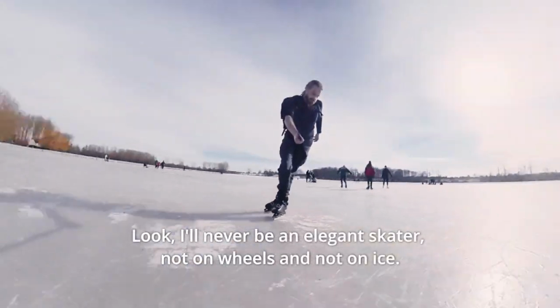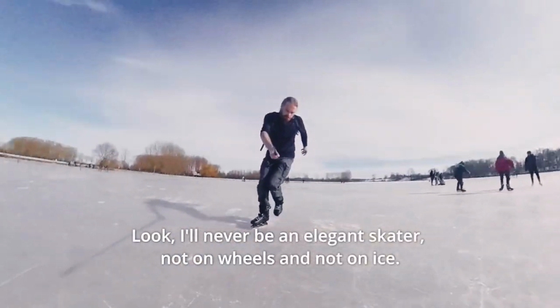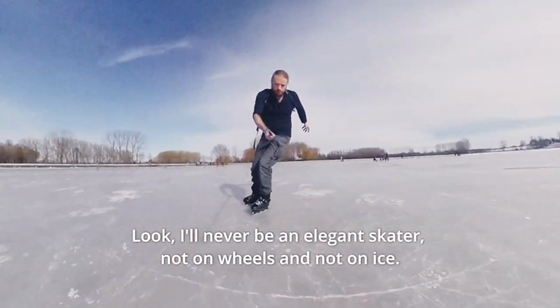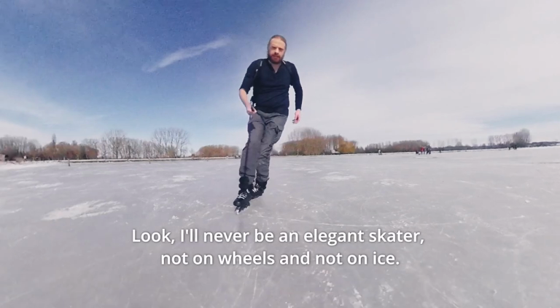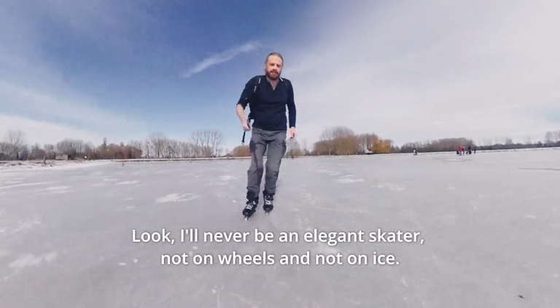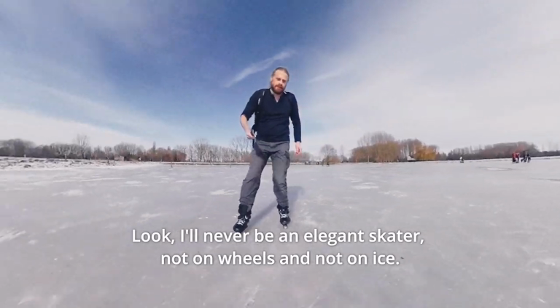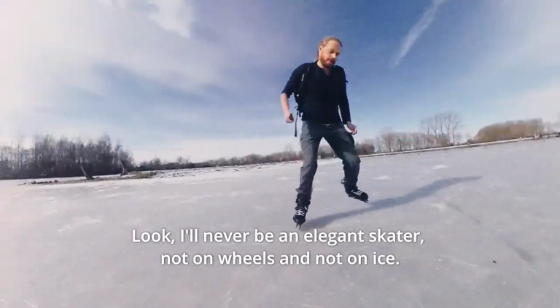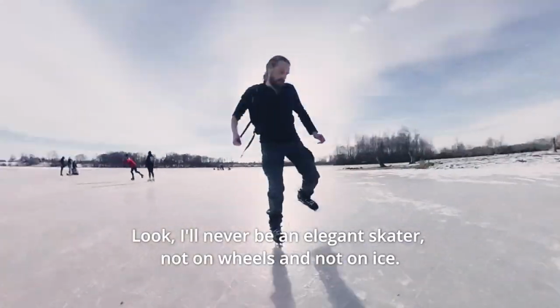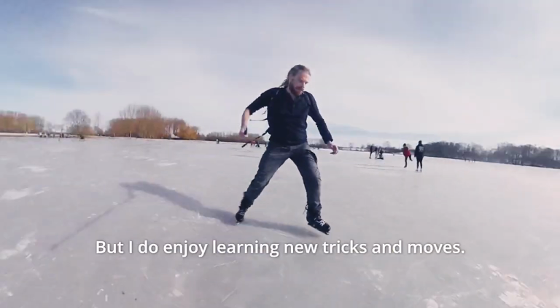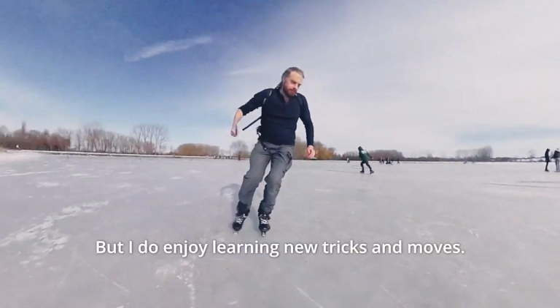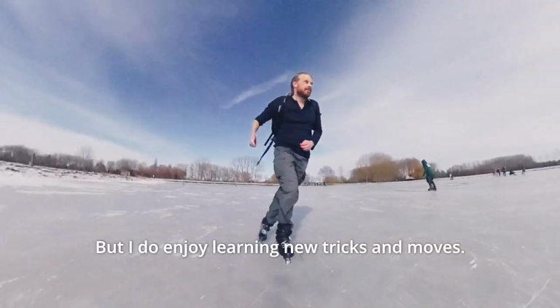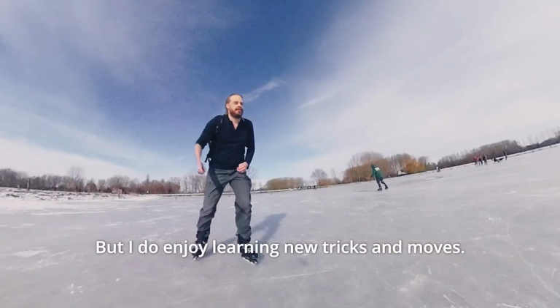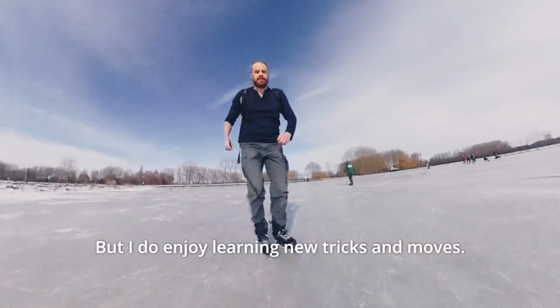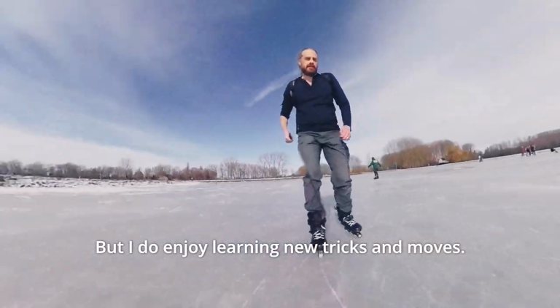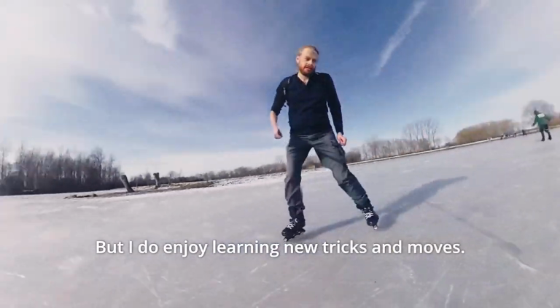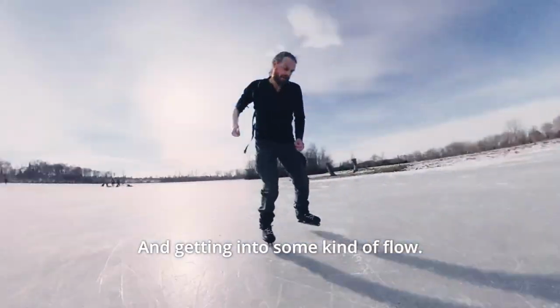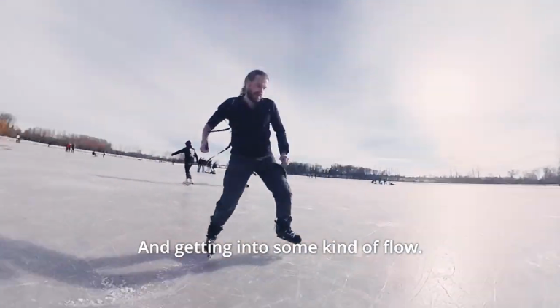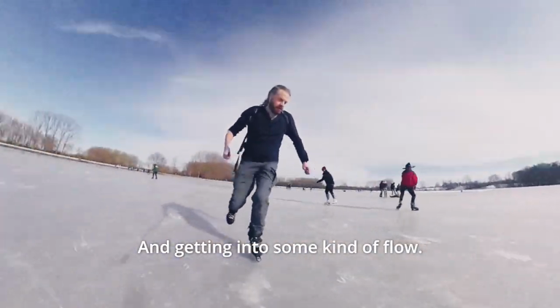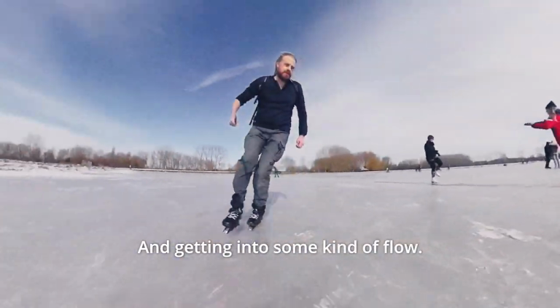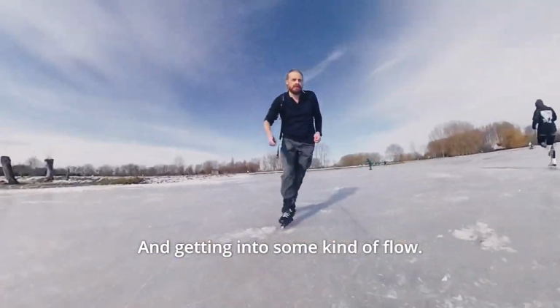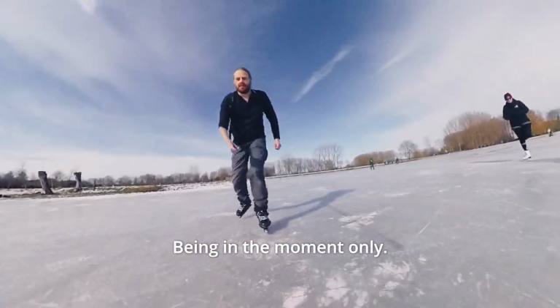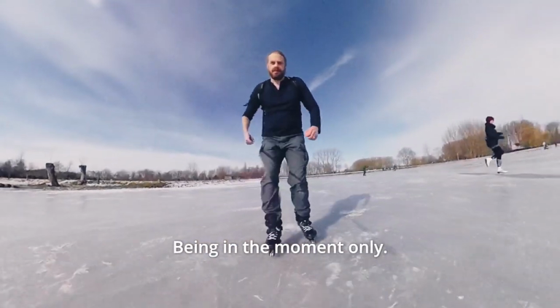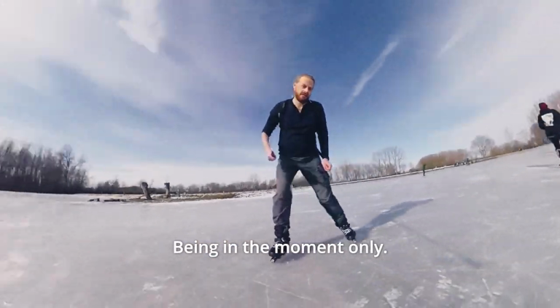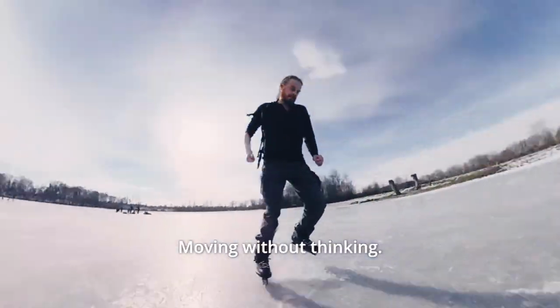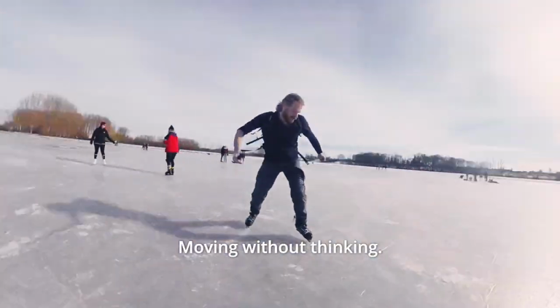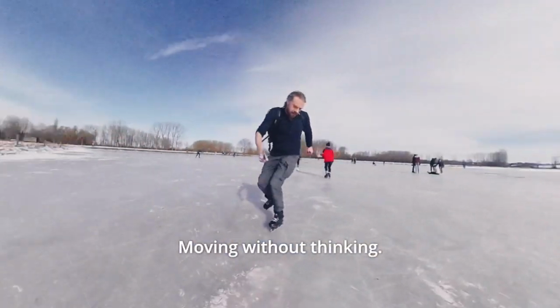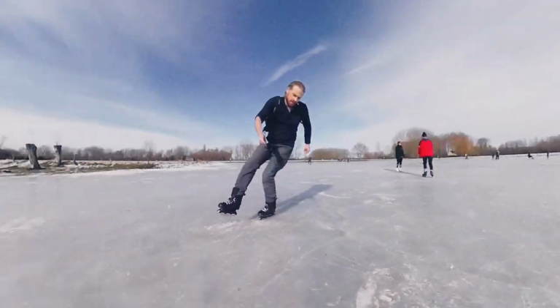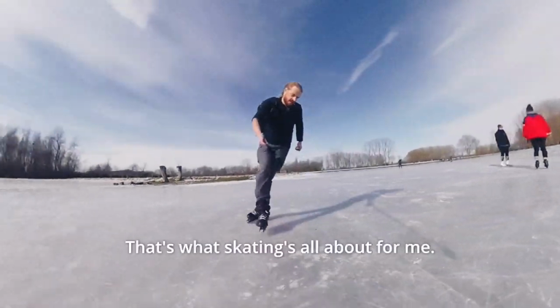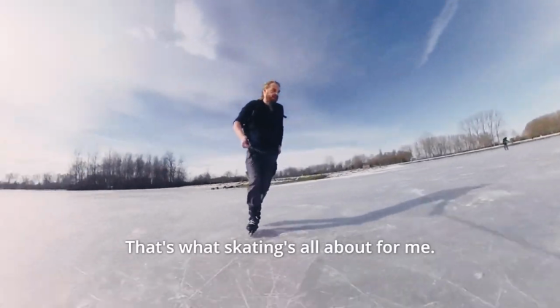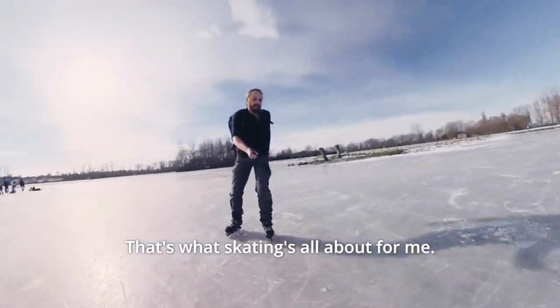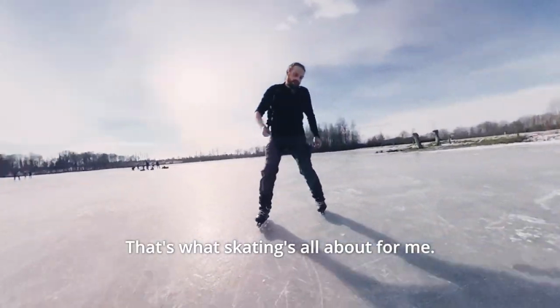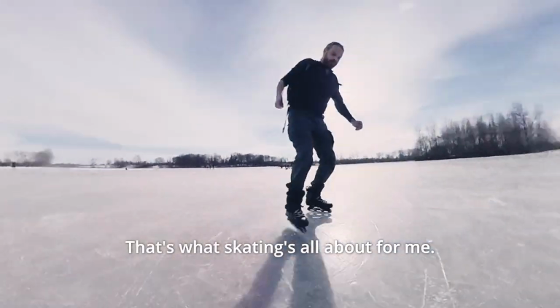I'll never be an elegant skater, not on wheels and not on ice. But I do enjoy learning new tricks and moves and getting into some kind of flow — being in the moment, only moving without thinking. That's what skating is all about for me.